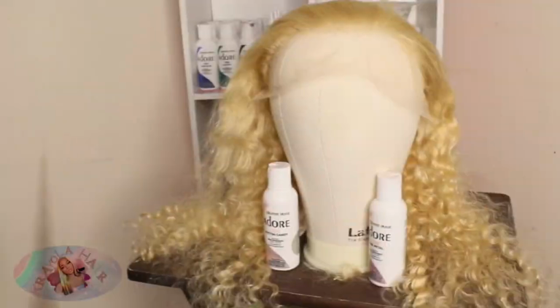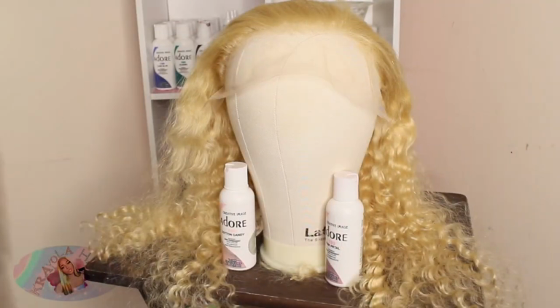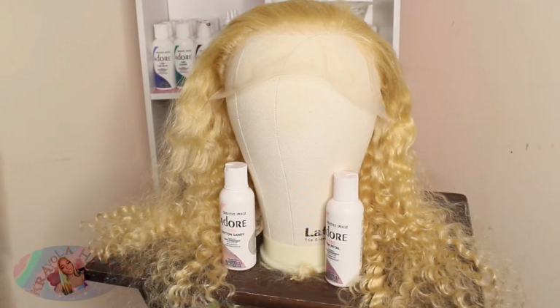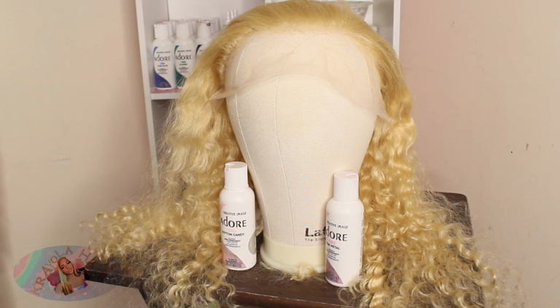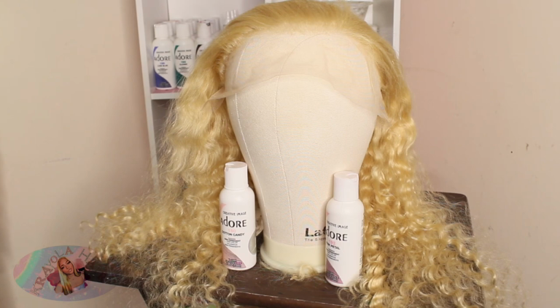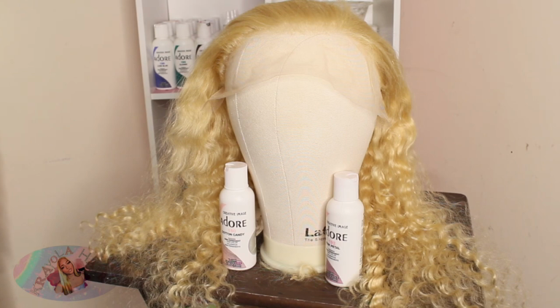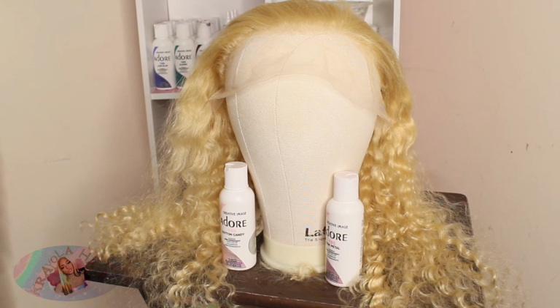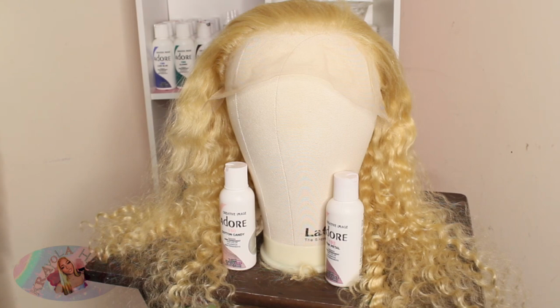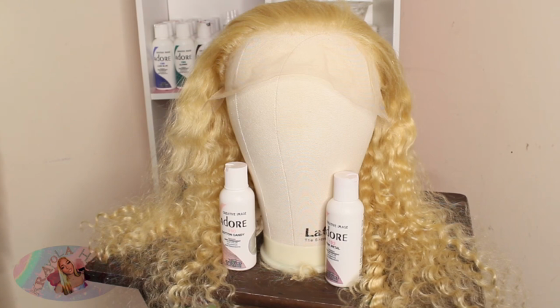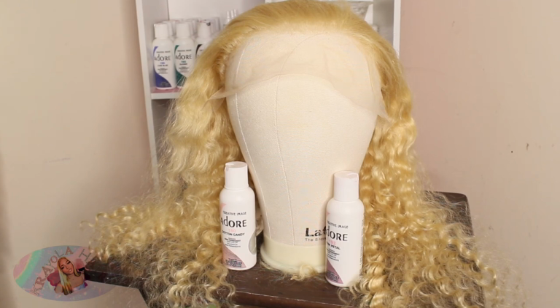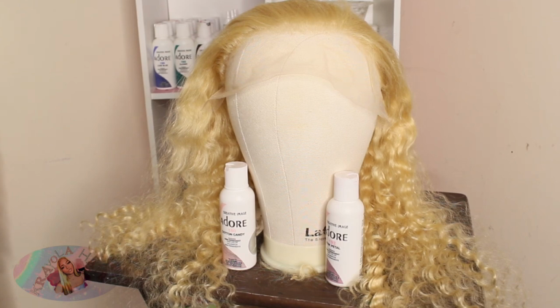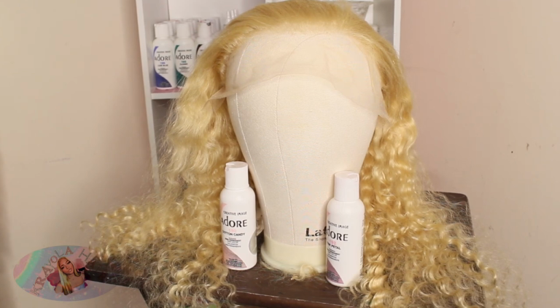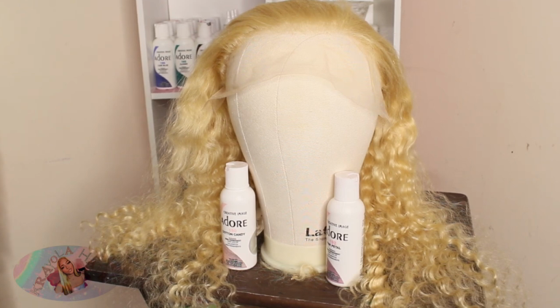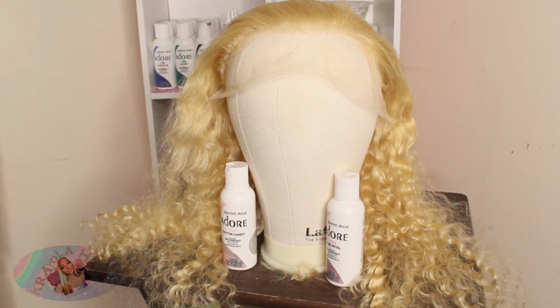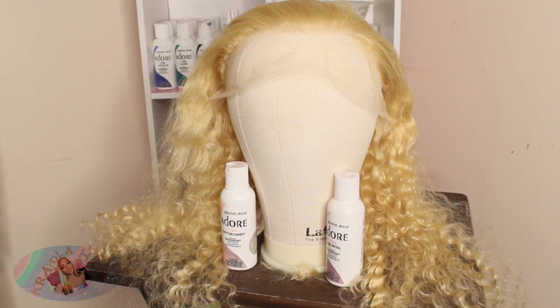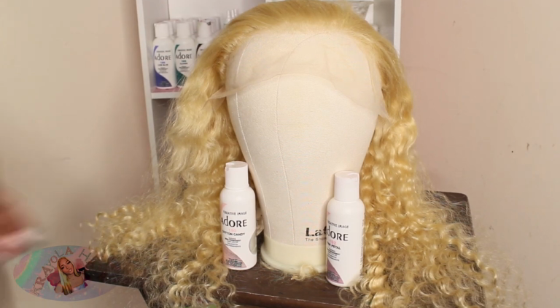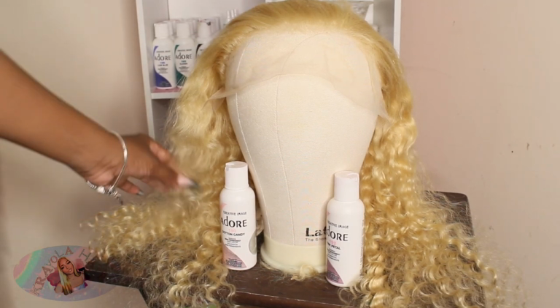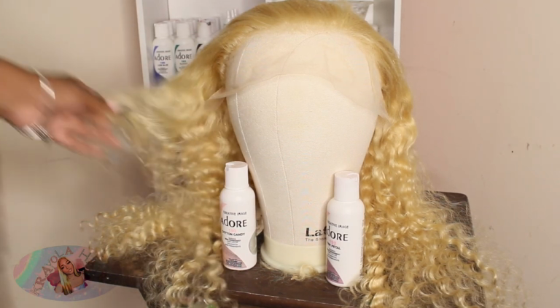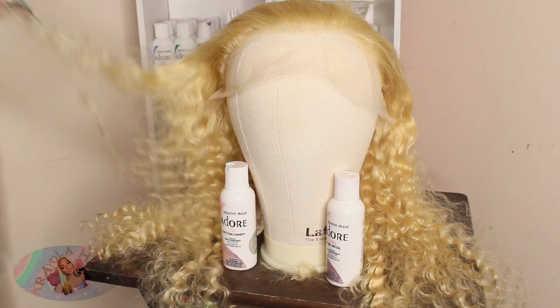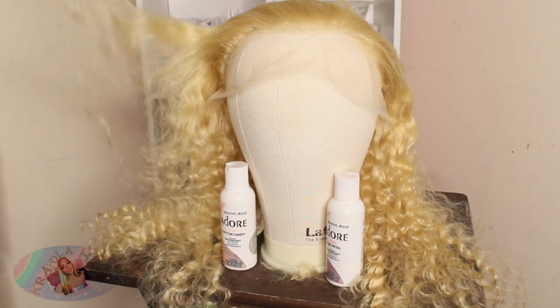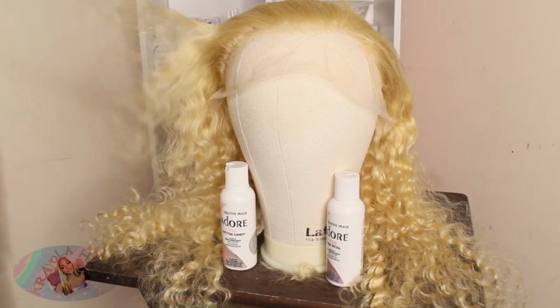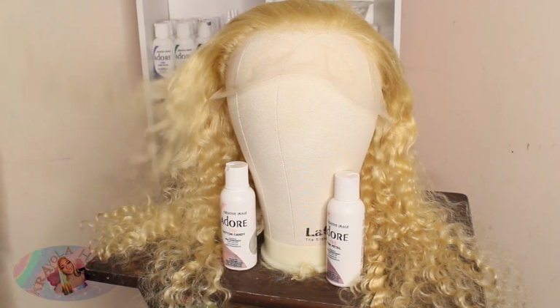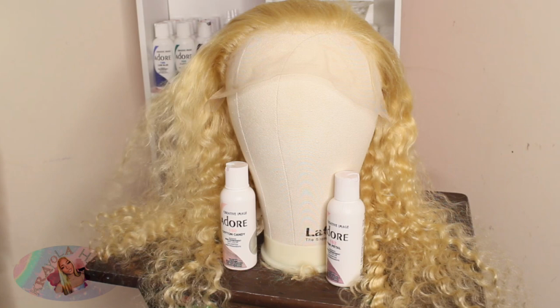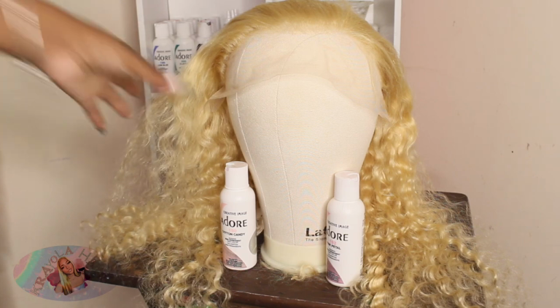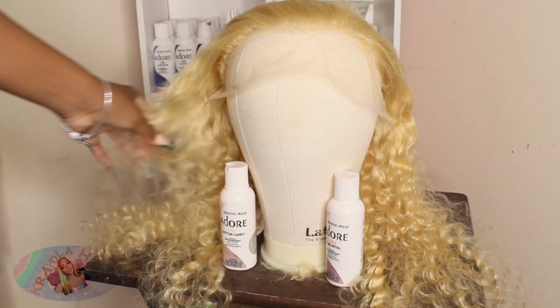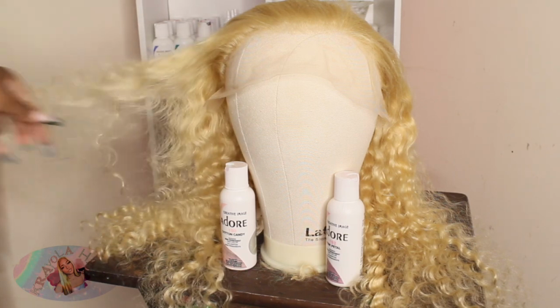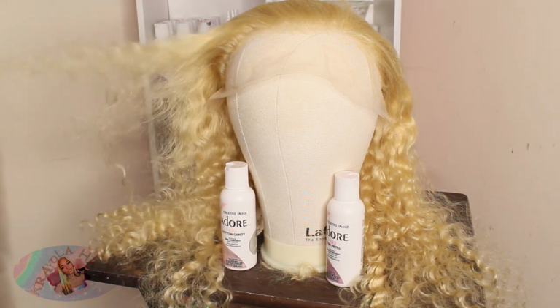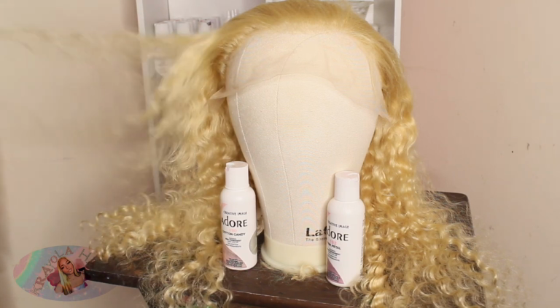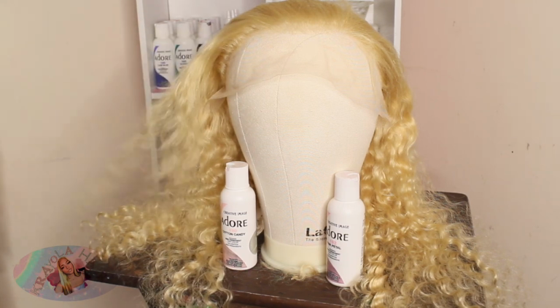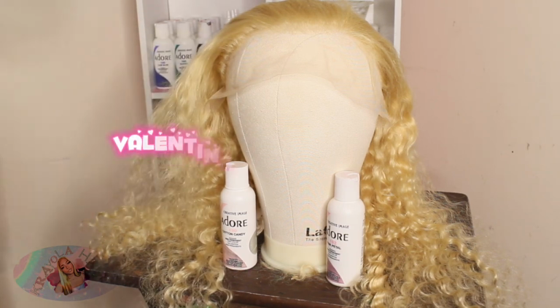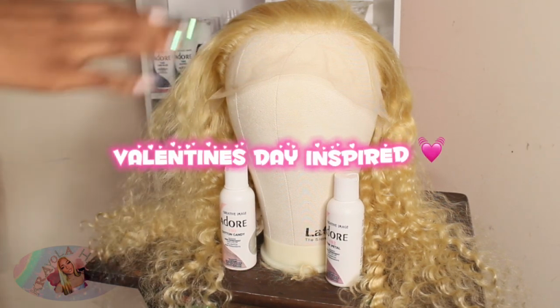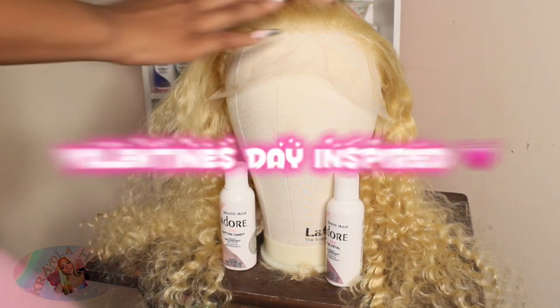Hey neighbors, welcome back to my channel. If you're new, welcome to the neighborhood. Today I'm about to do my client's hair — very much Valentine's Day inspired.